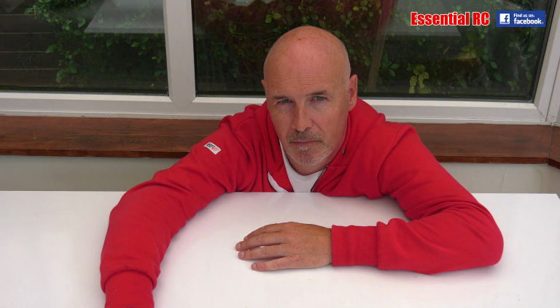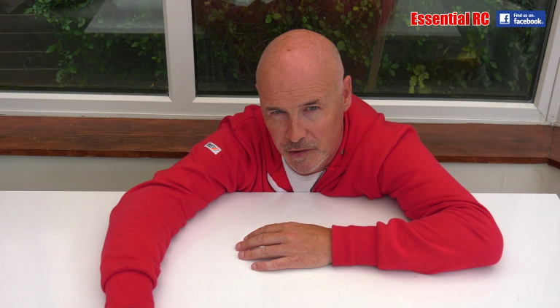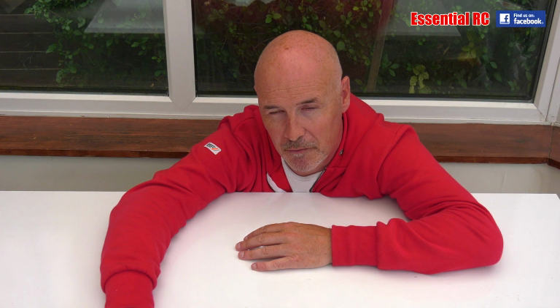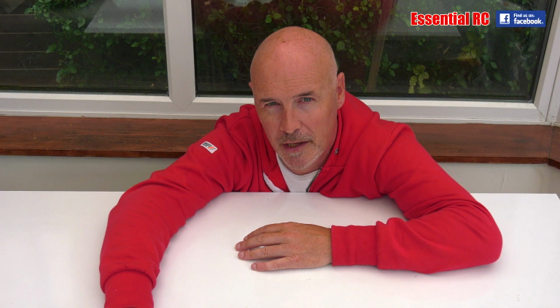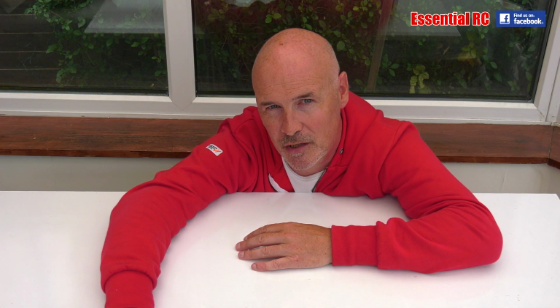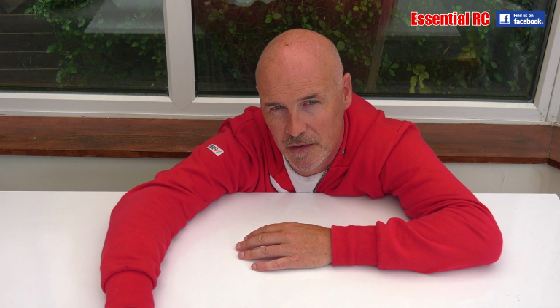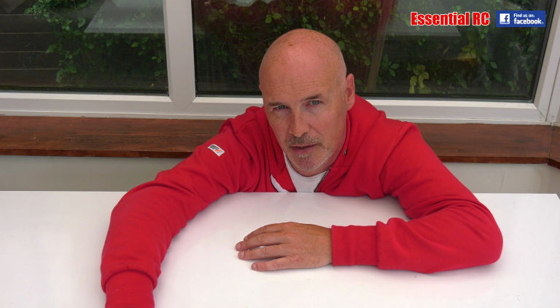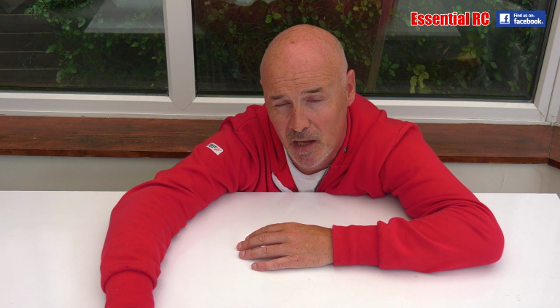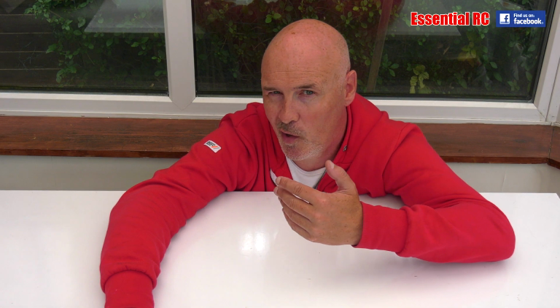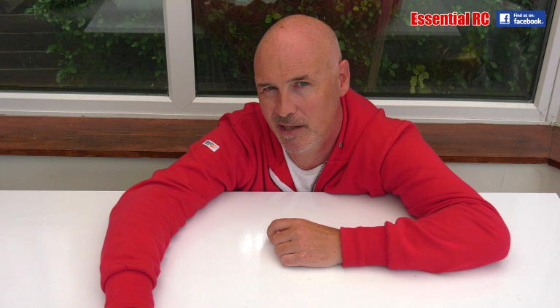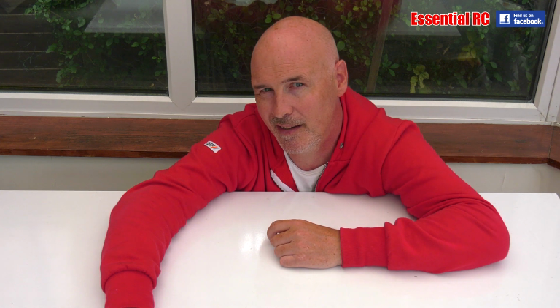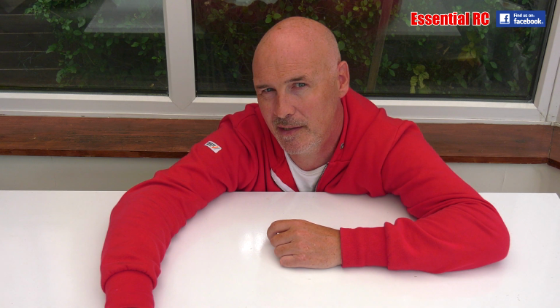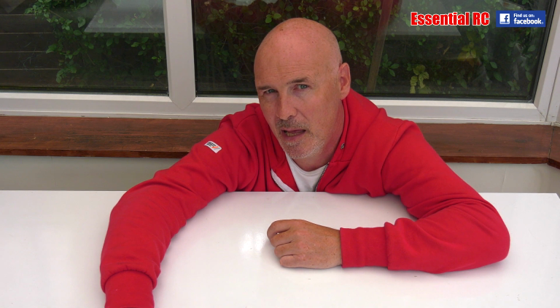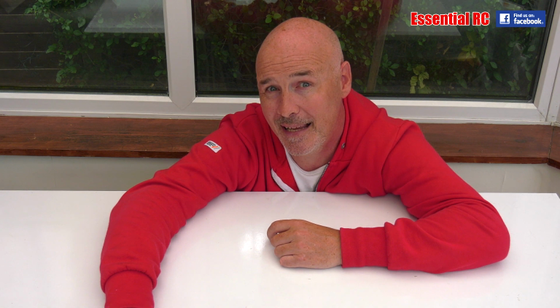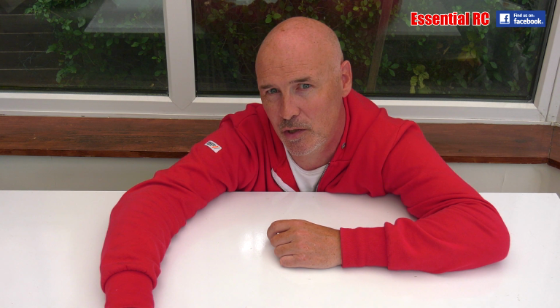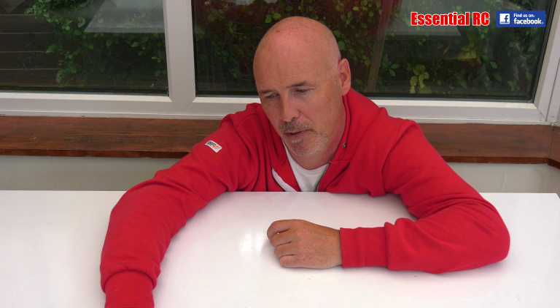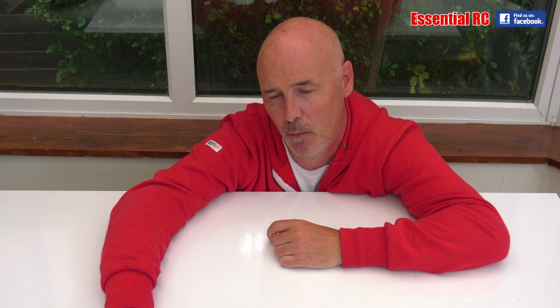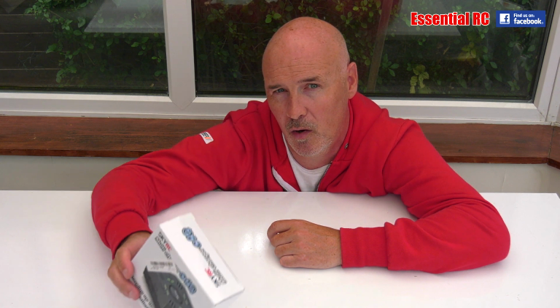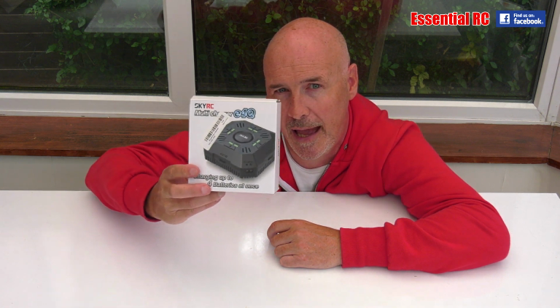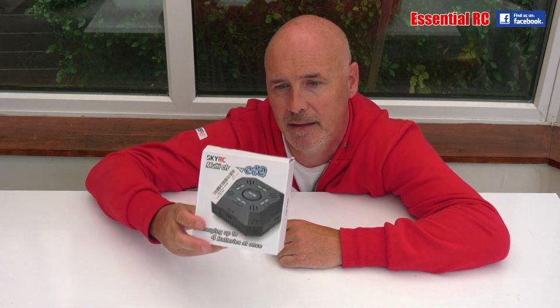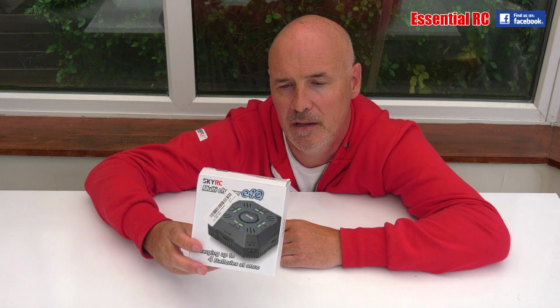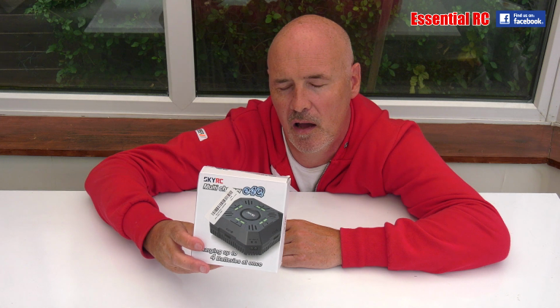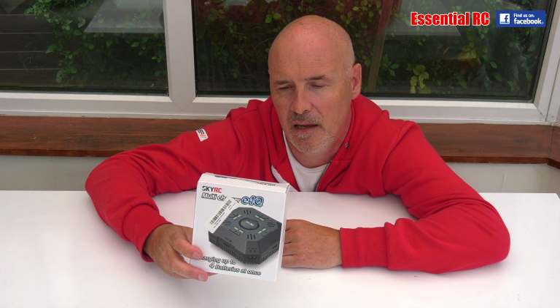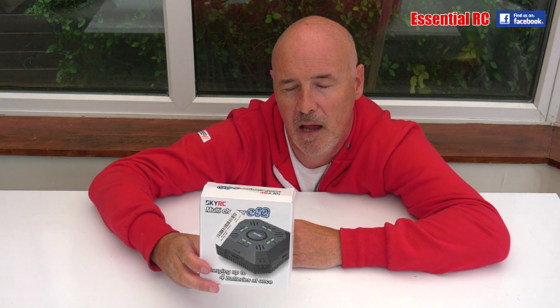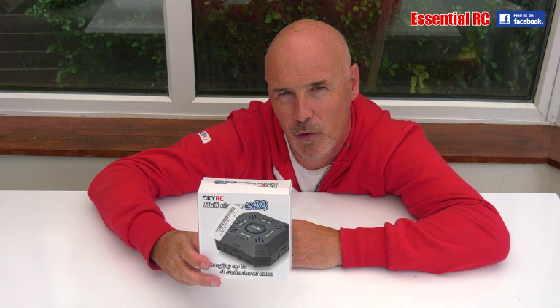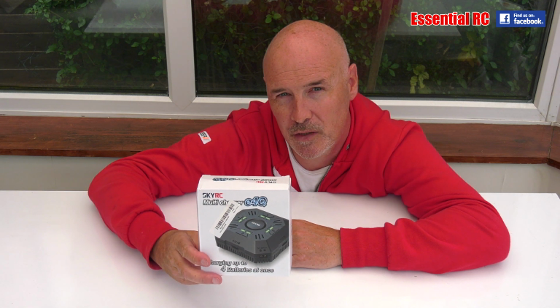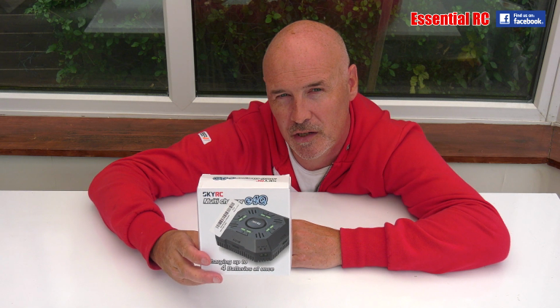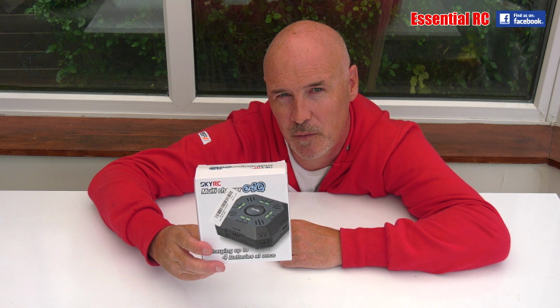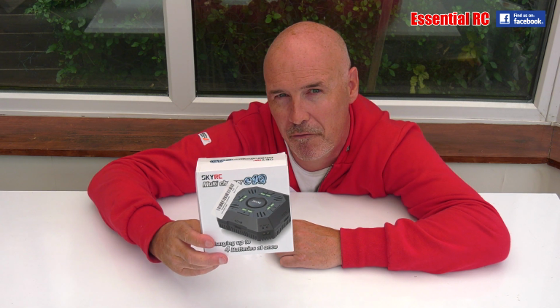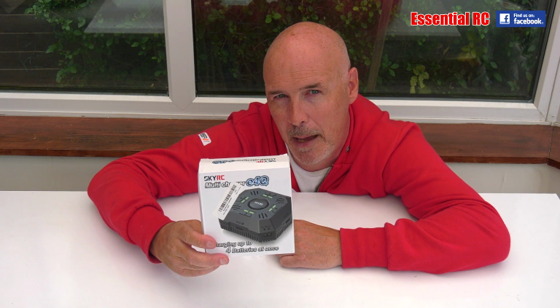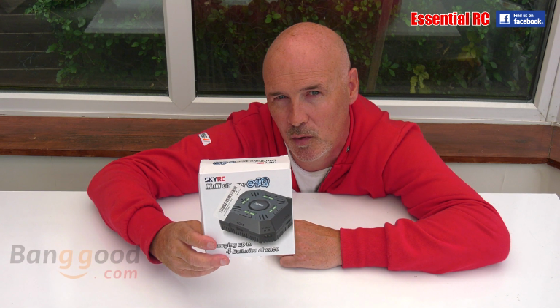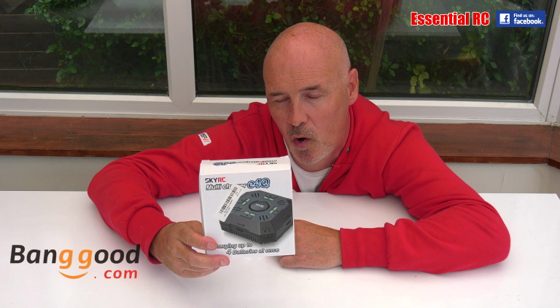Thanks for tuning in for another essential RC product test. Not an especially exciting one today but an essential one, because we are looking at the SkyRC e4q multi charger, sent to us by our friends at banggood.com.